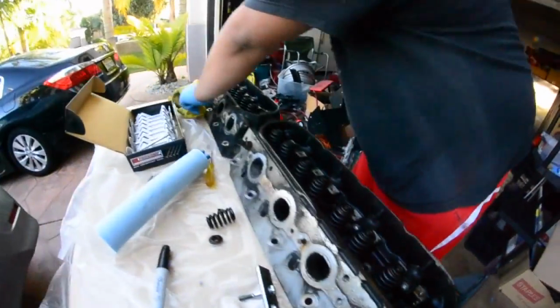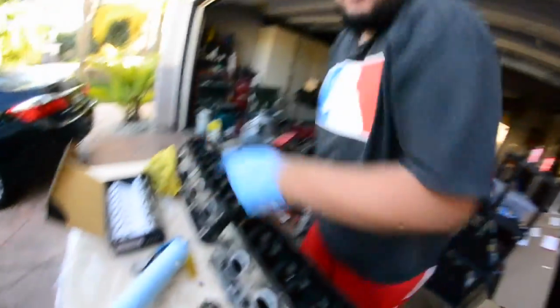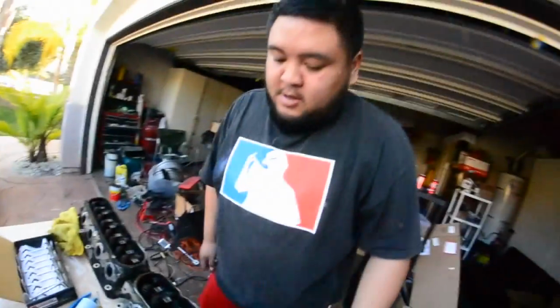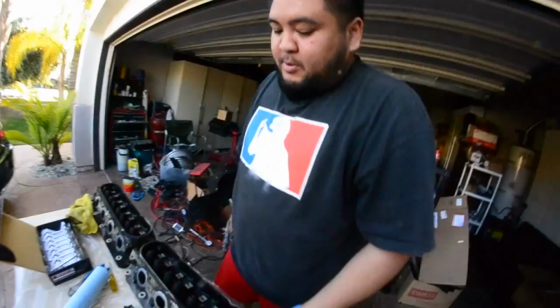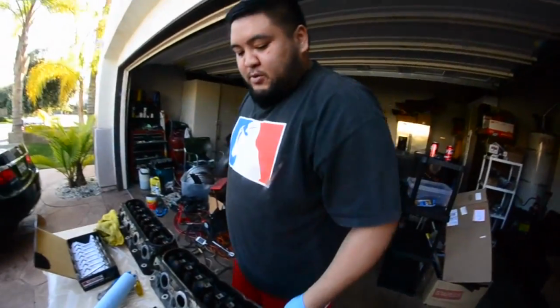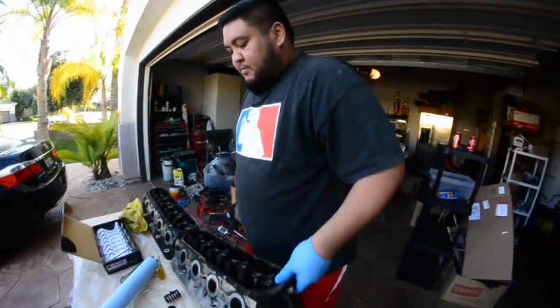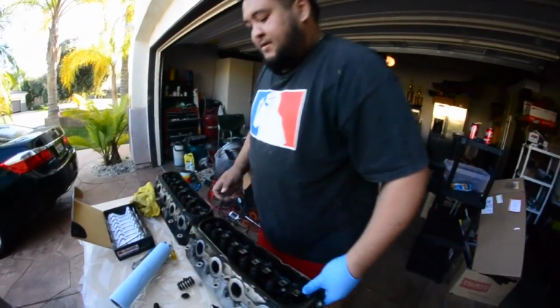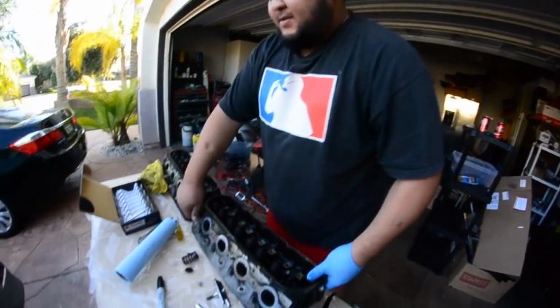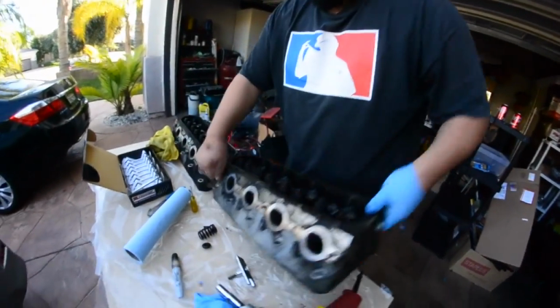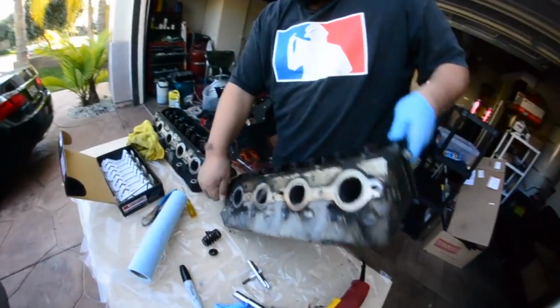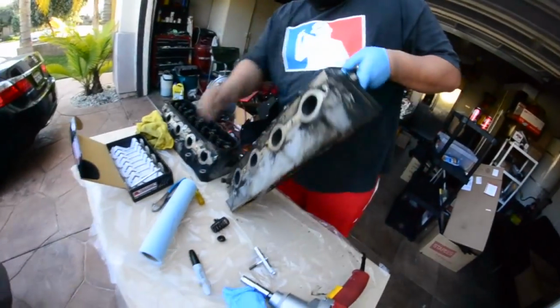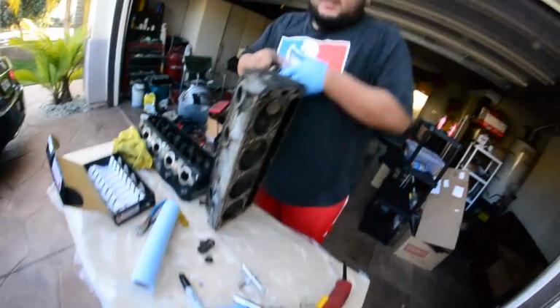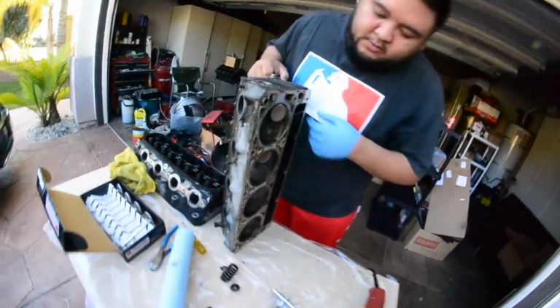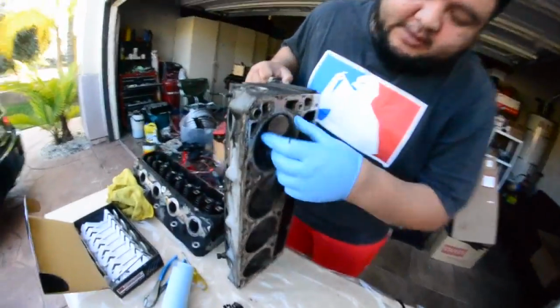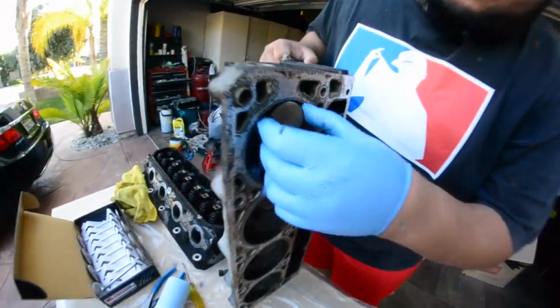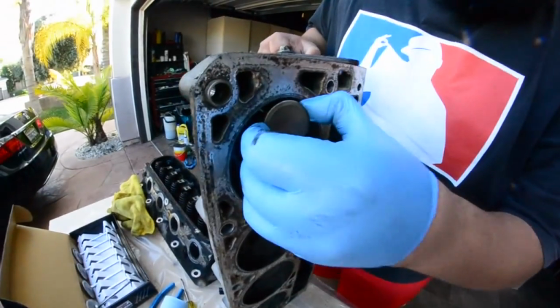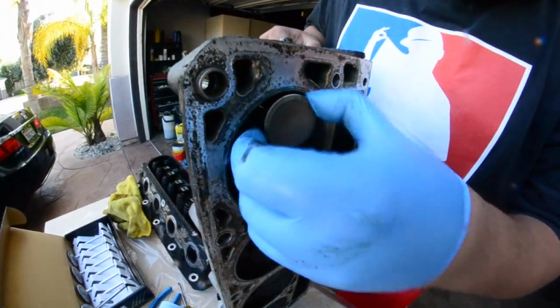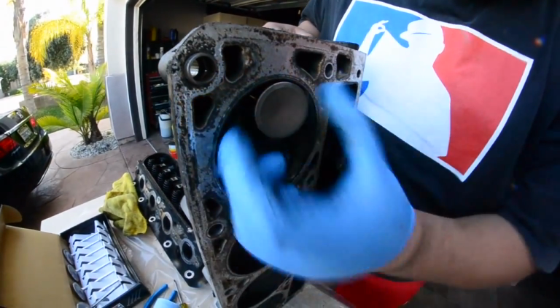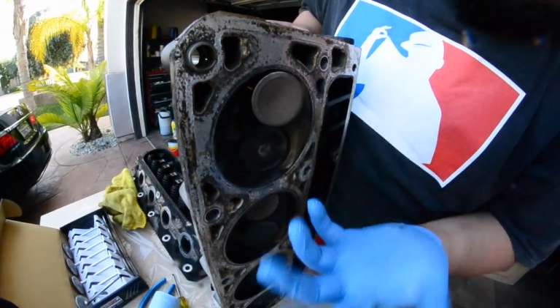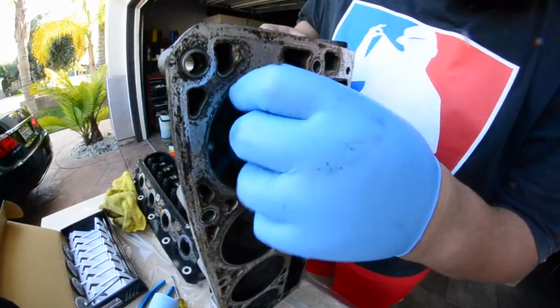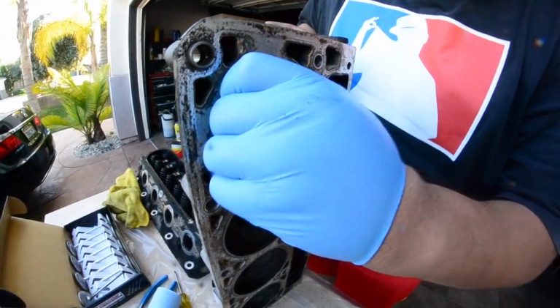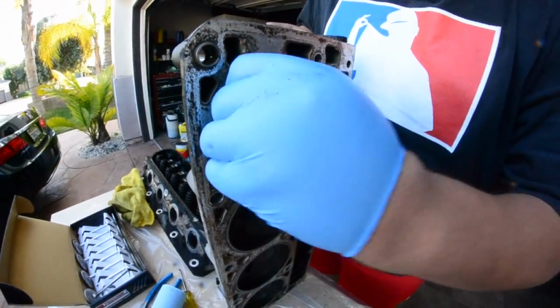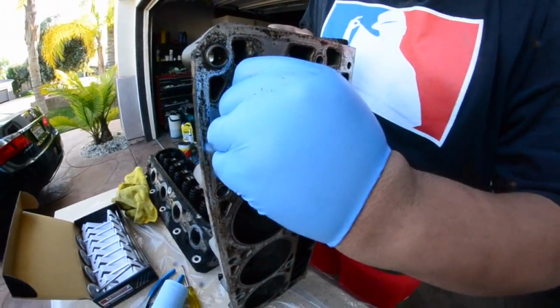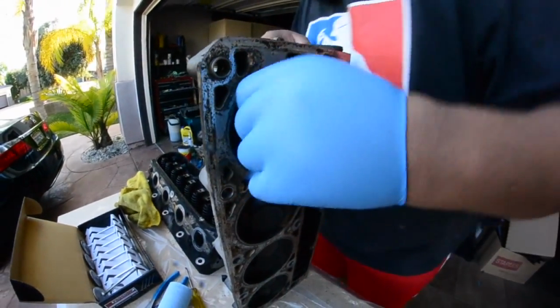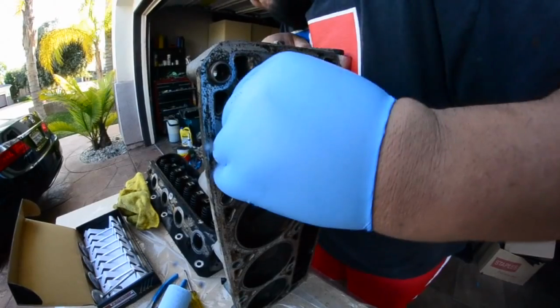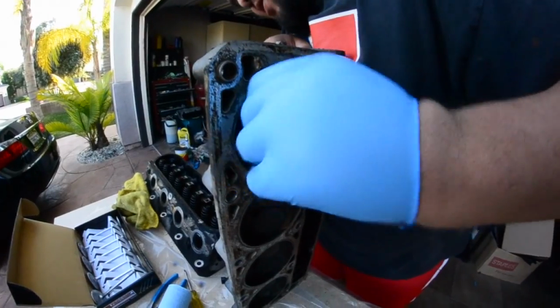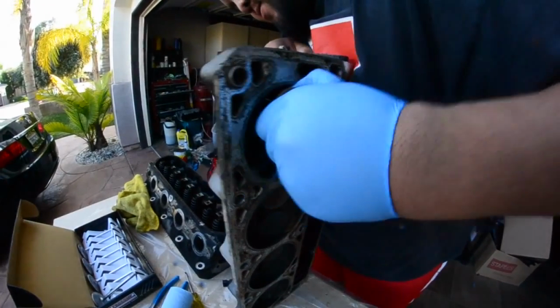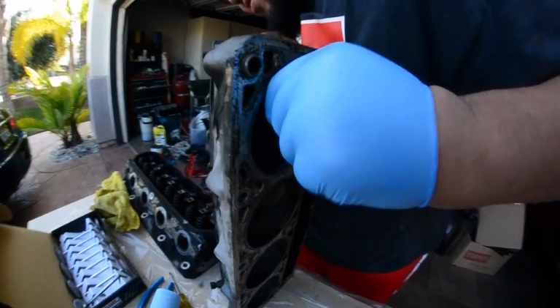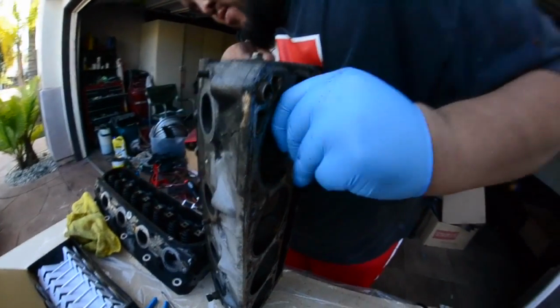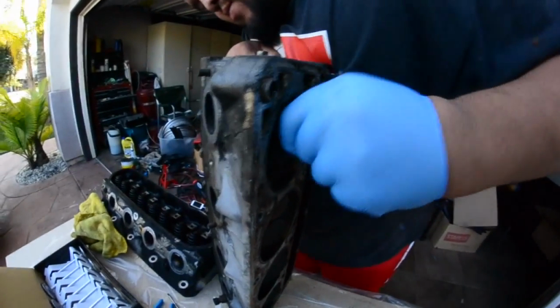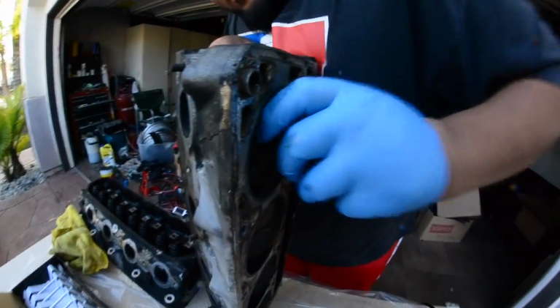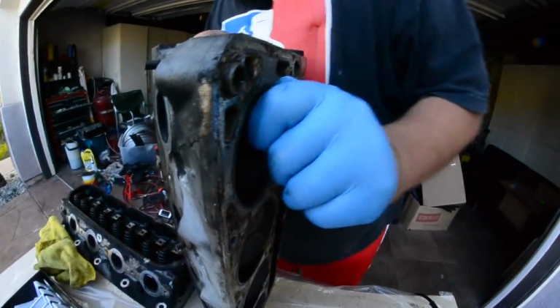Pretty much what I'm doing is since this is the truck head, these intake valves are only tiny — they're like one something inch. Legit.